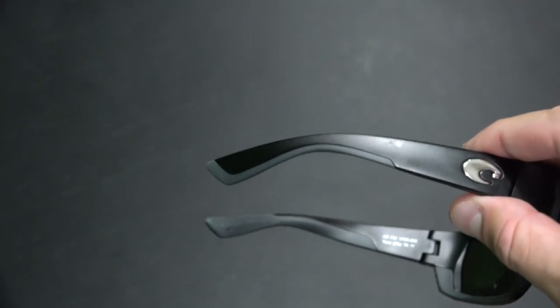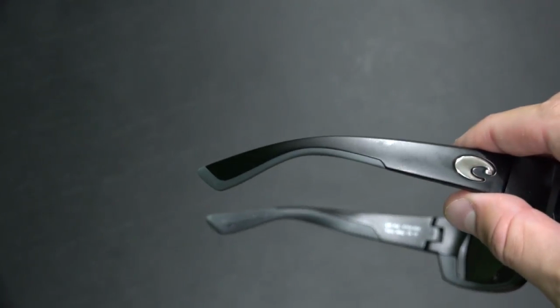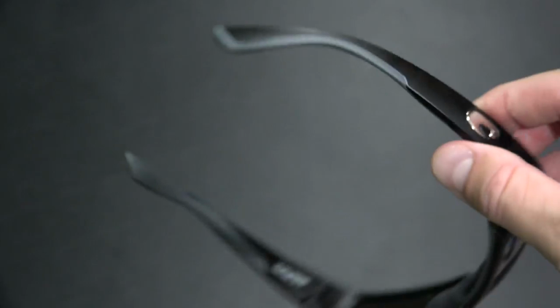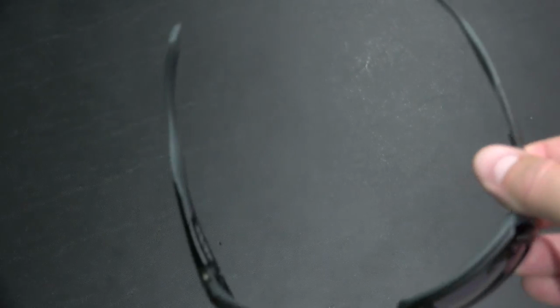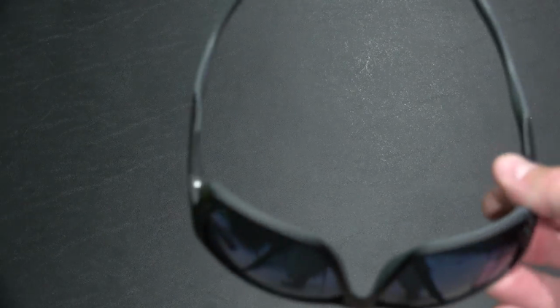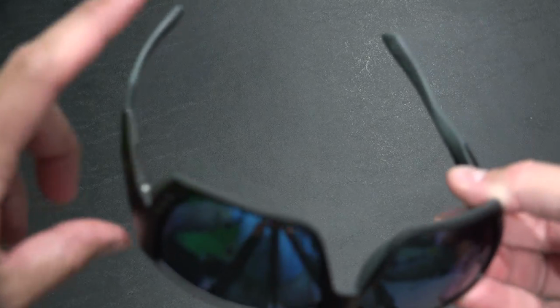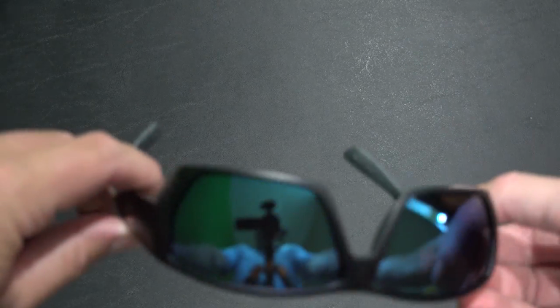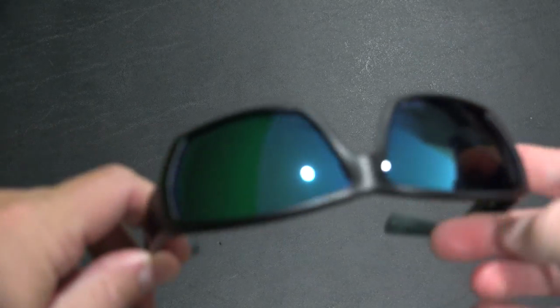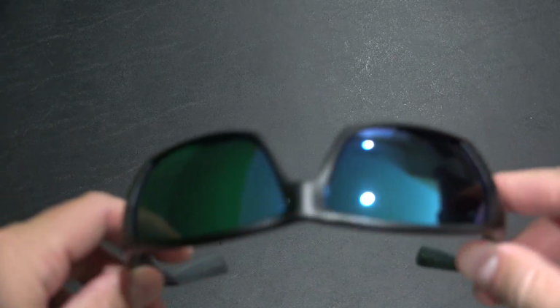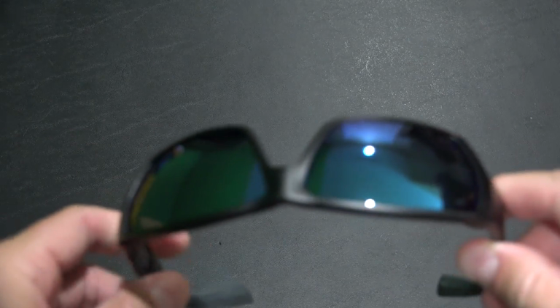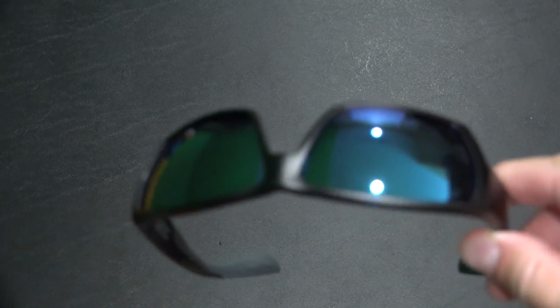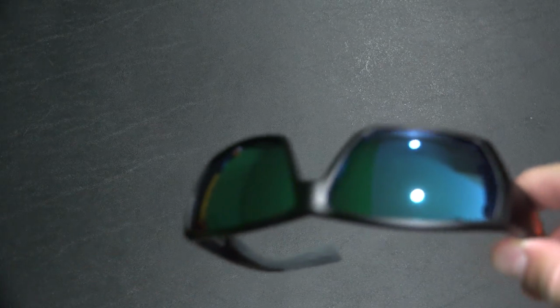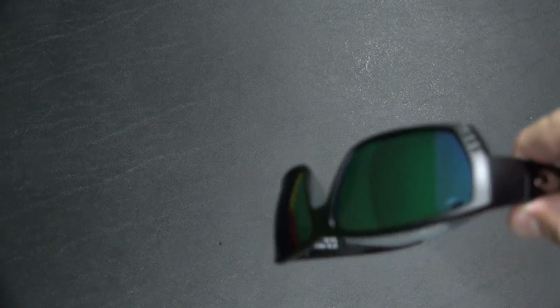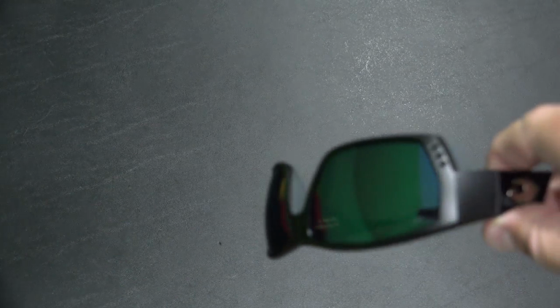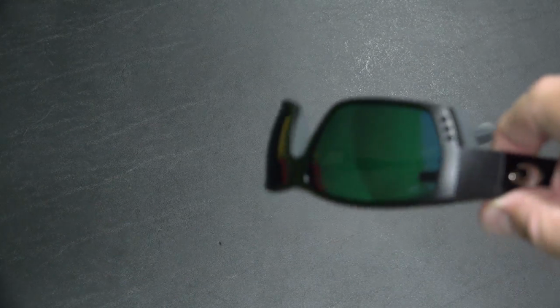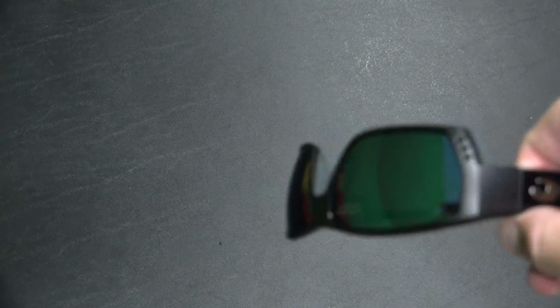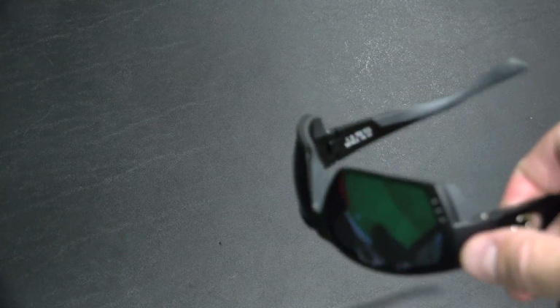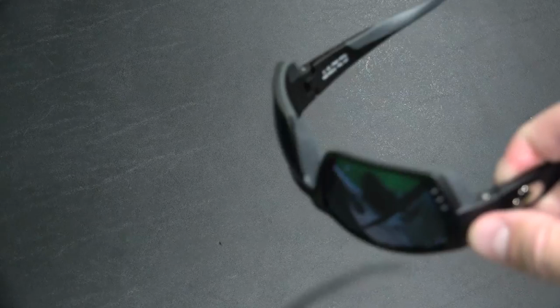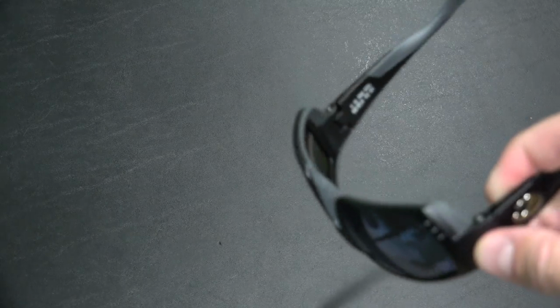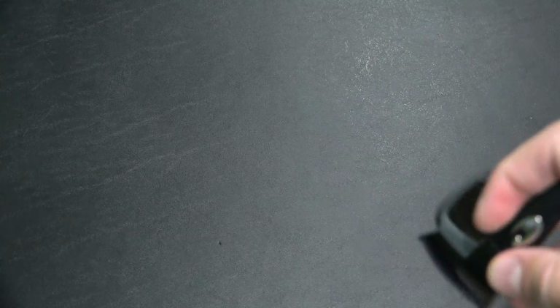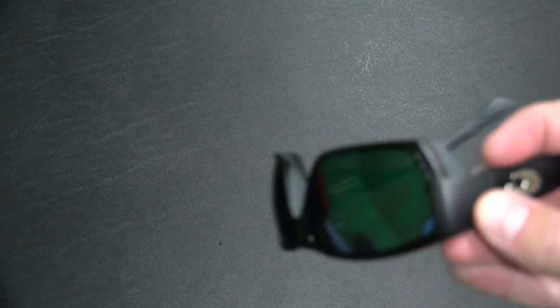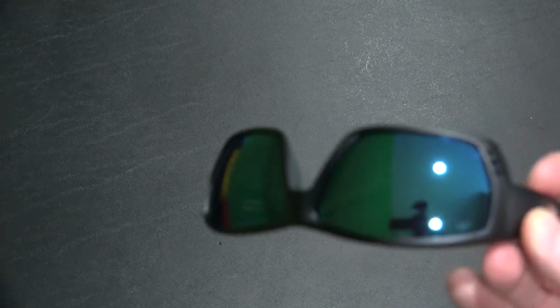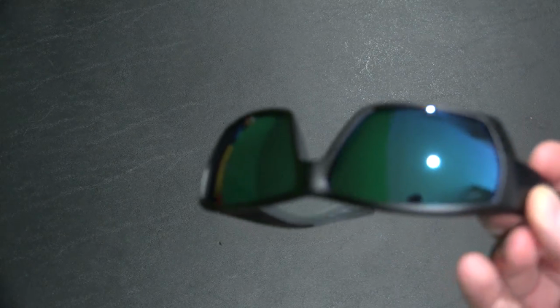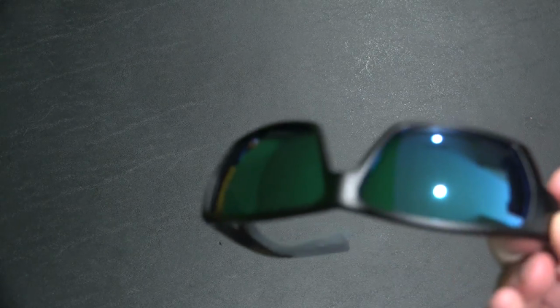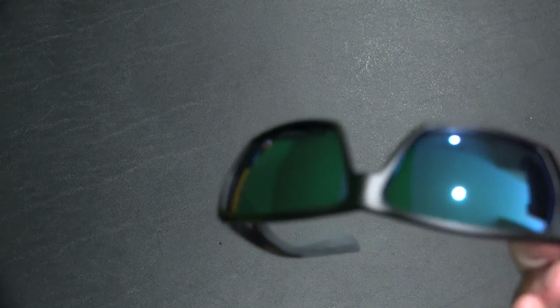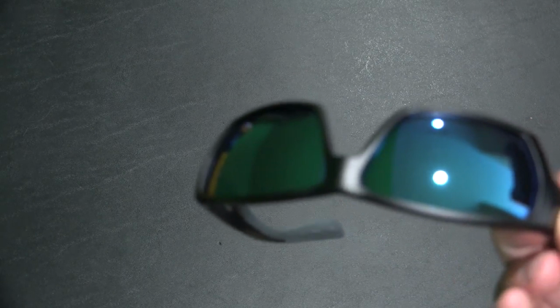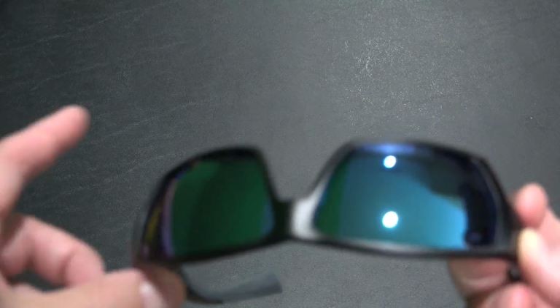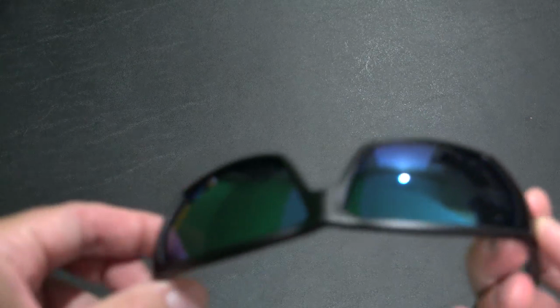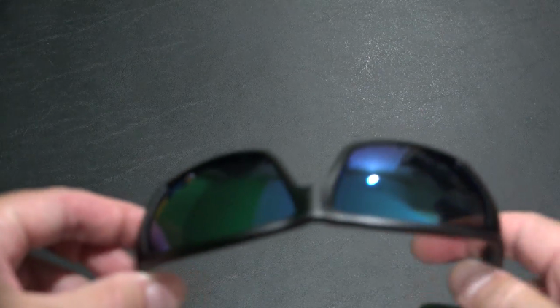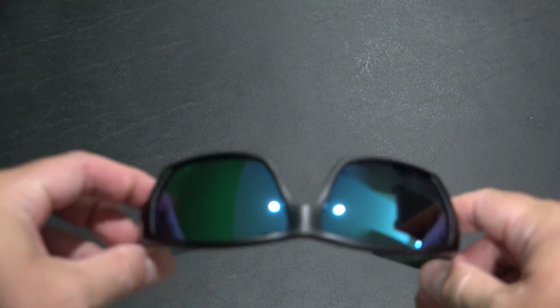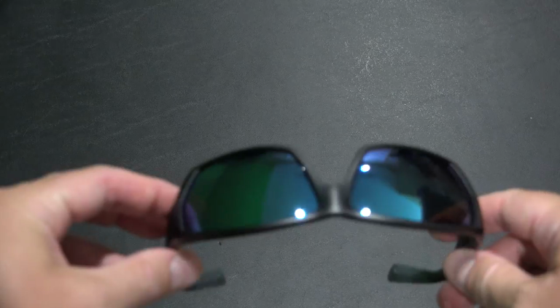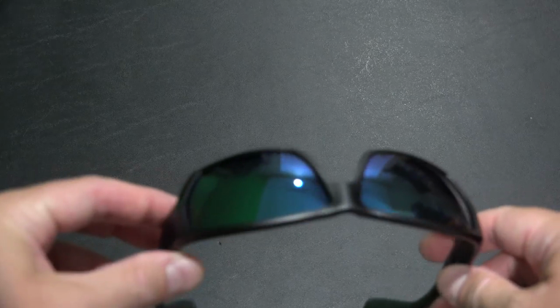I really like the way they fit my head. There are obviously a lot of different styles of Costas — these are one of the larger sizes, I've got a large head and they fit me great. You can also get different lens colors.